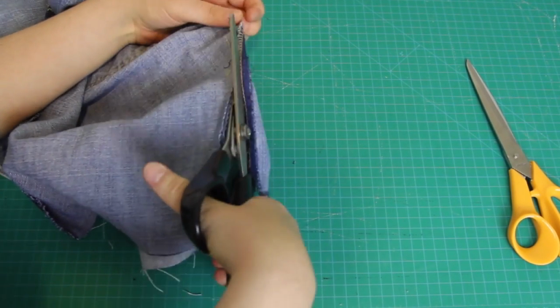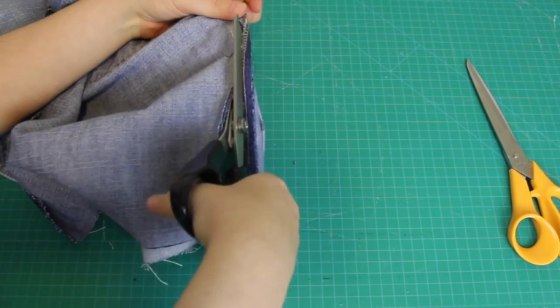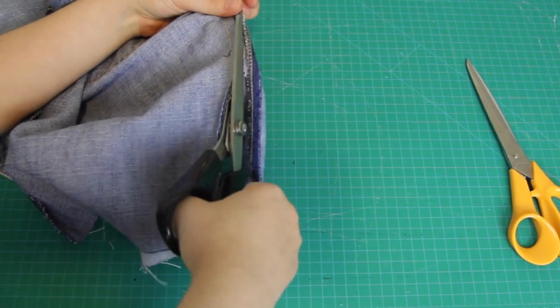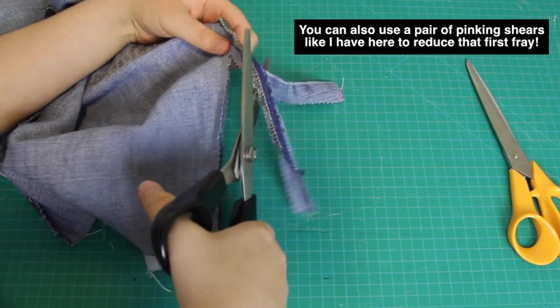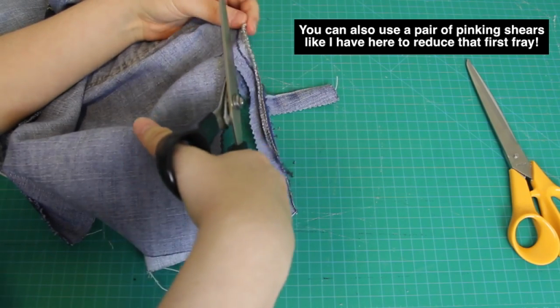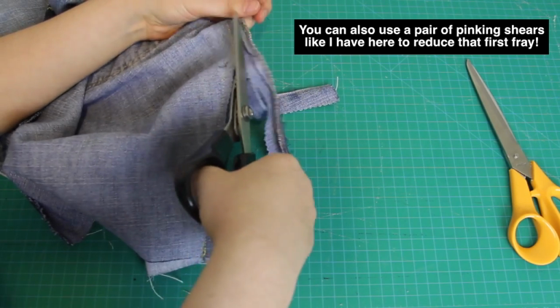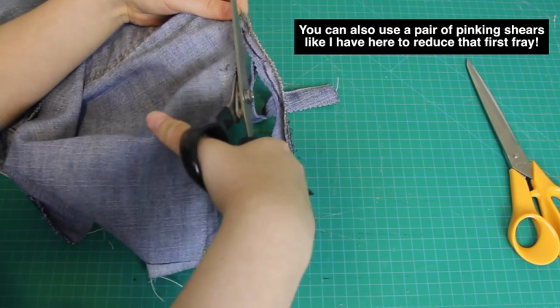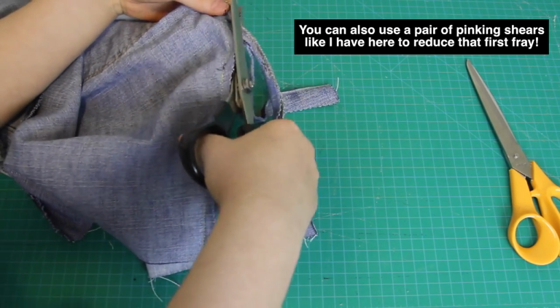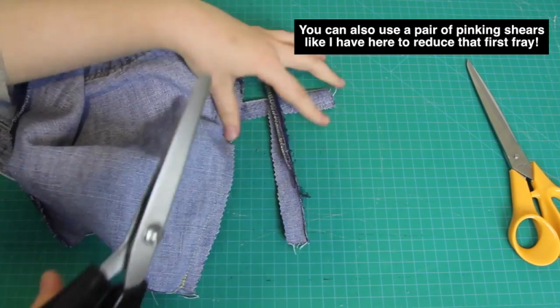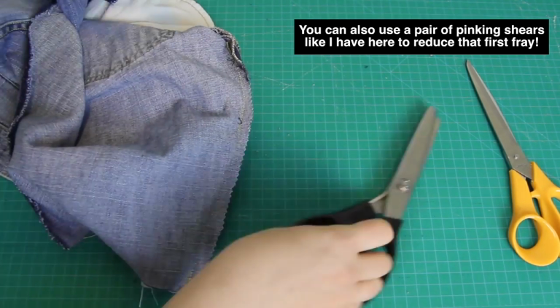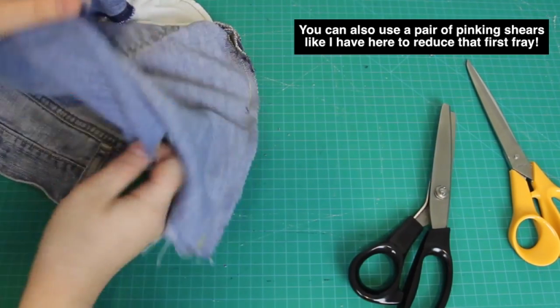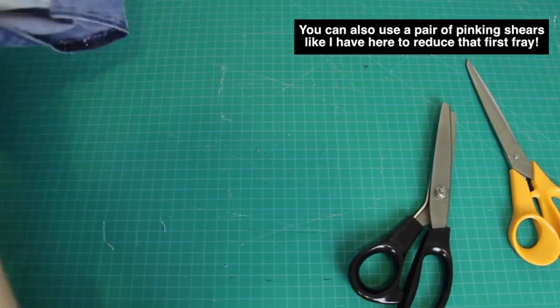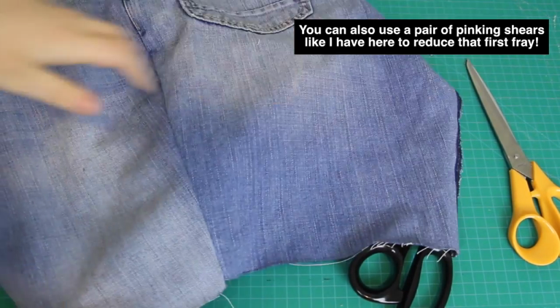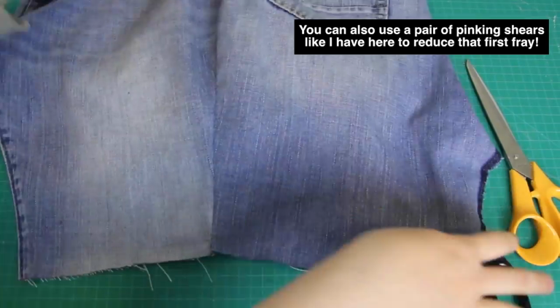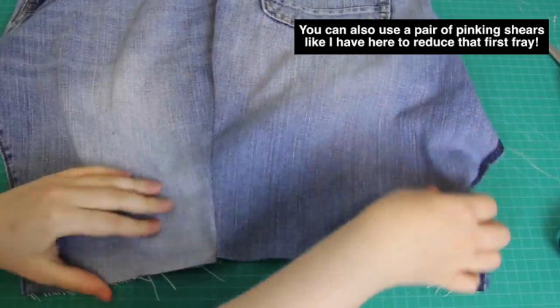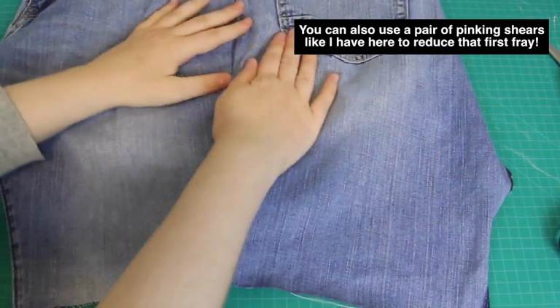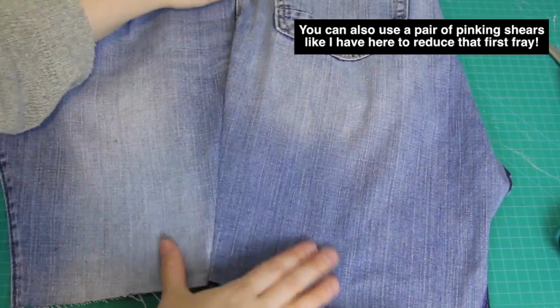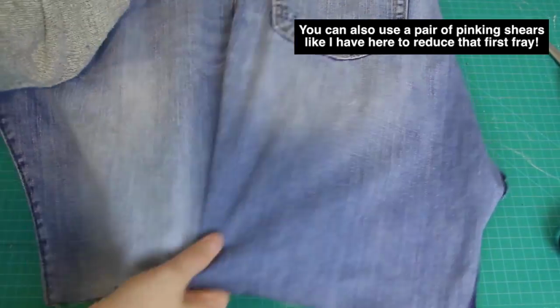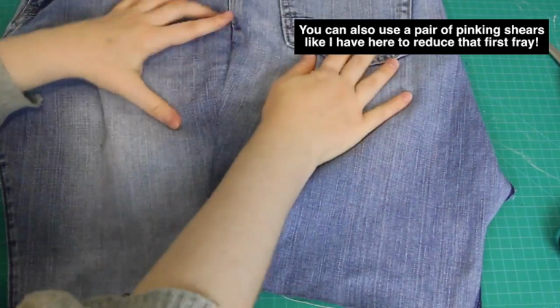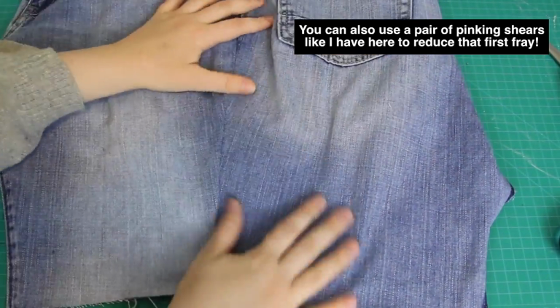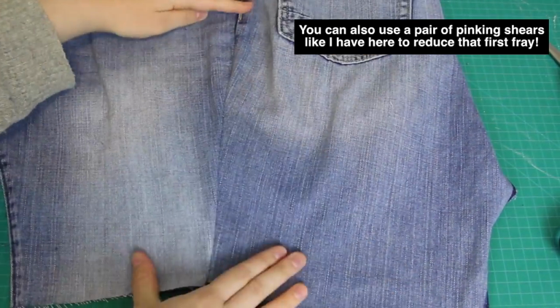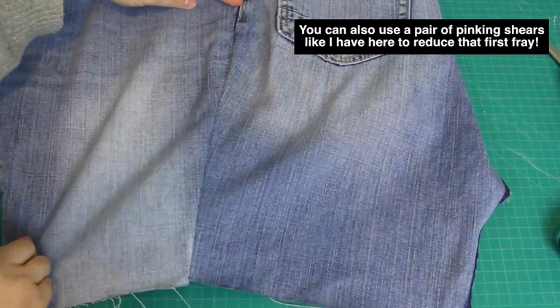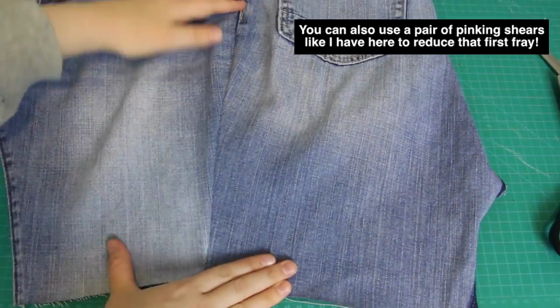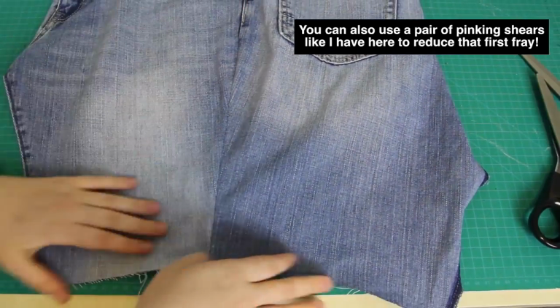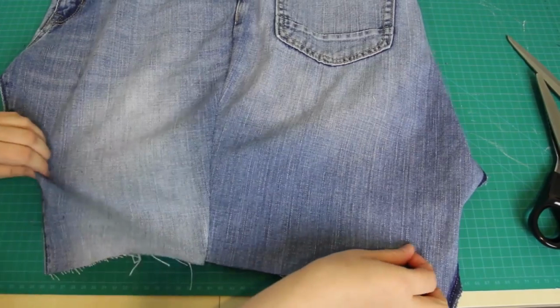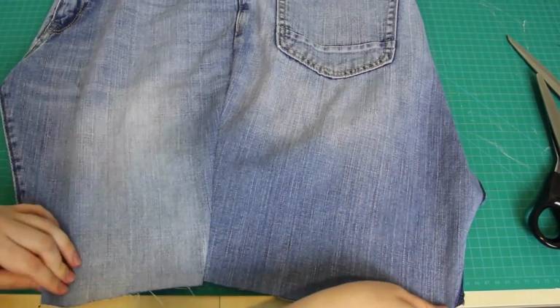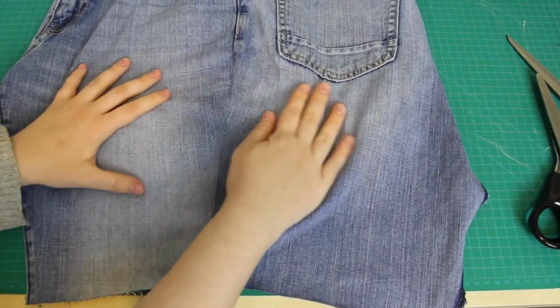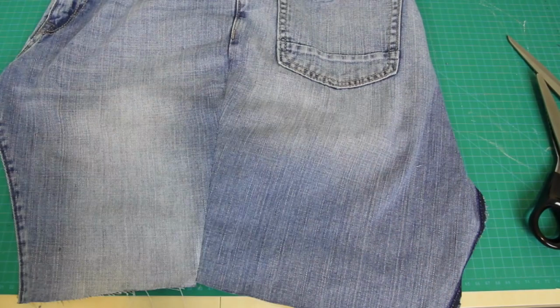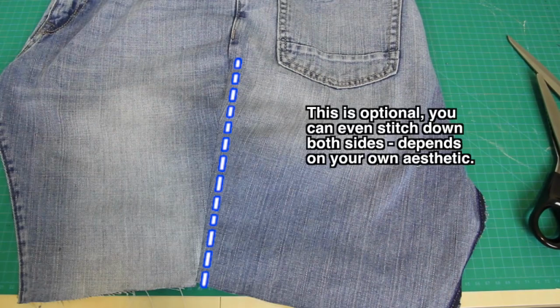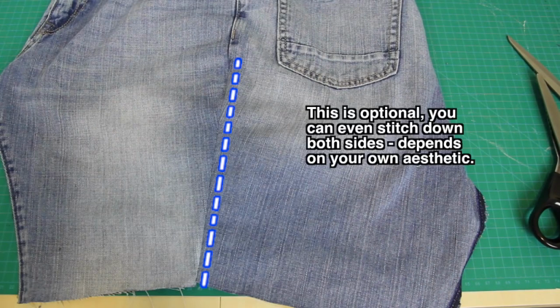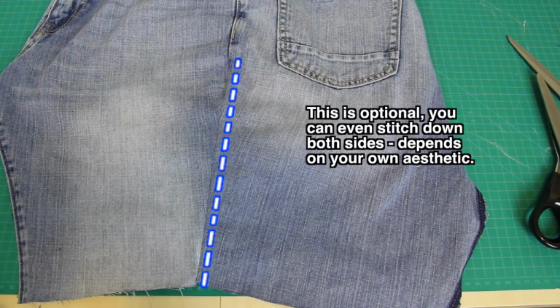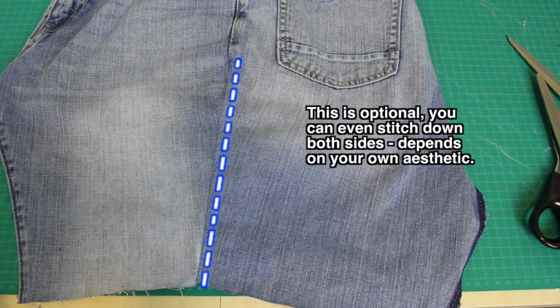Now, denim will fray the first time that you wash it, but then it will stop fraying — it's like magic! So don't worry about the raw edges of the denim inside the skirt. This is my new side seam, and to finish it off, I pressed the seam to one side and top stitched along one side of the seam like this.